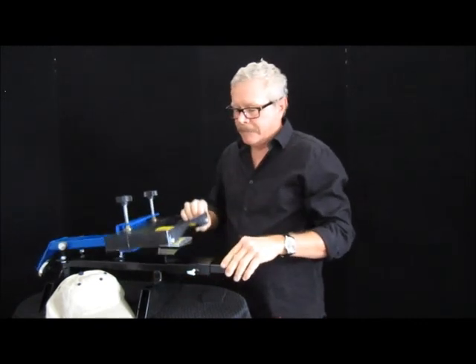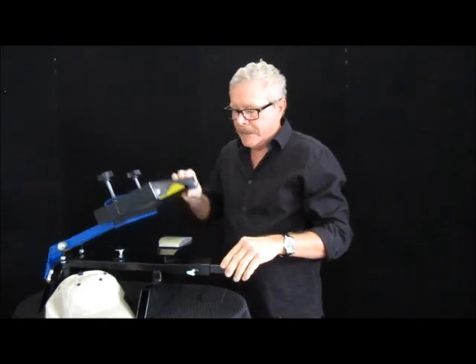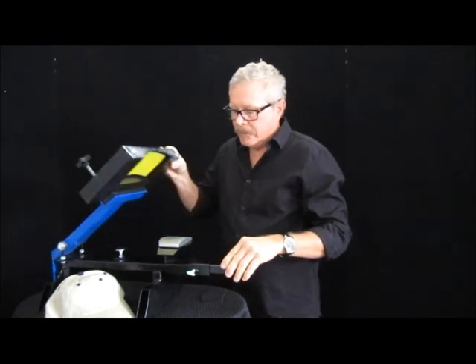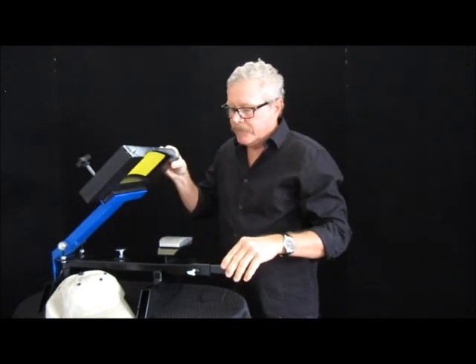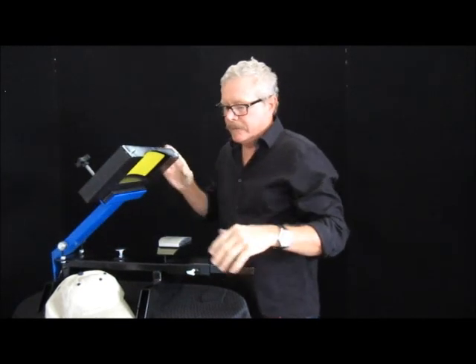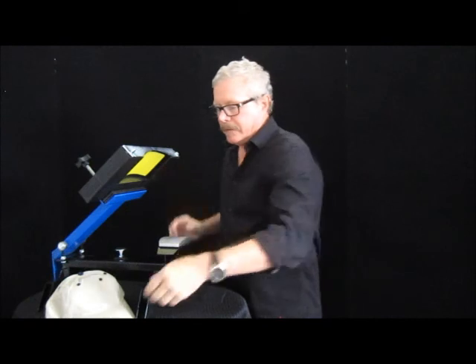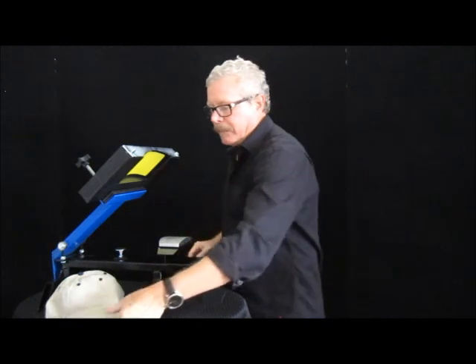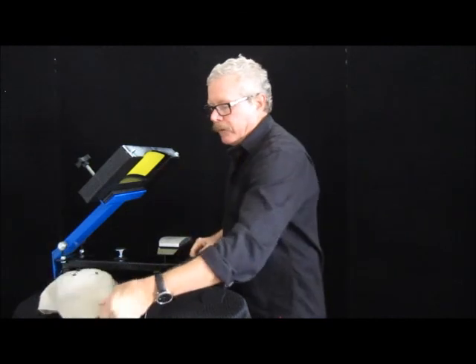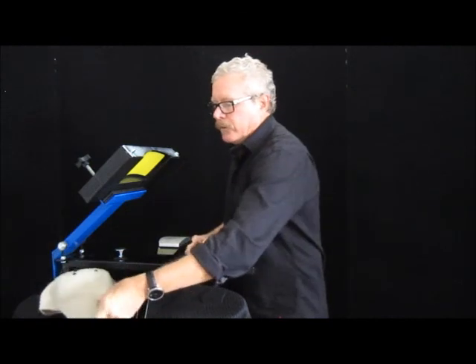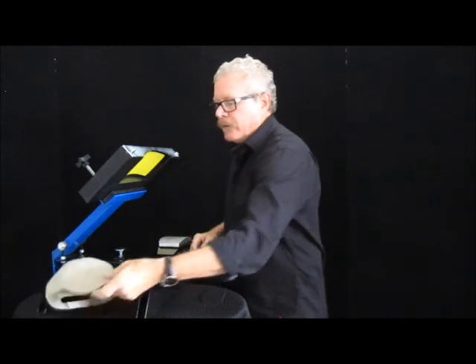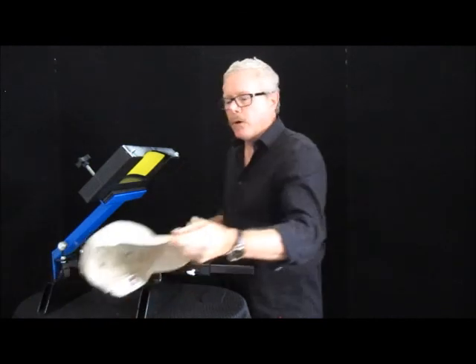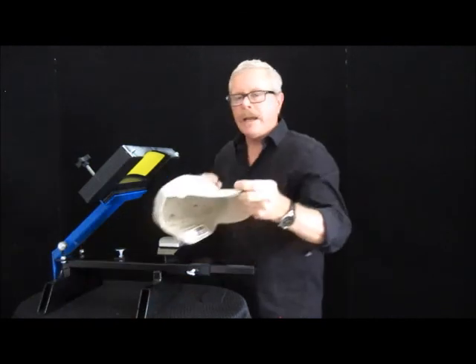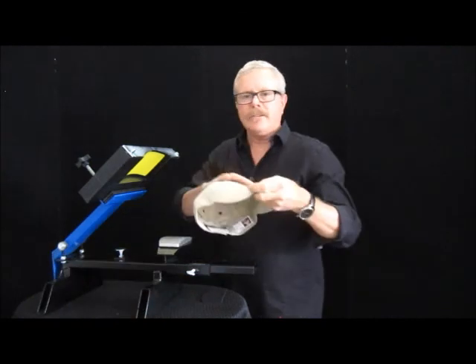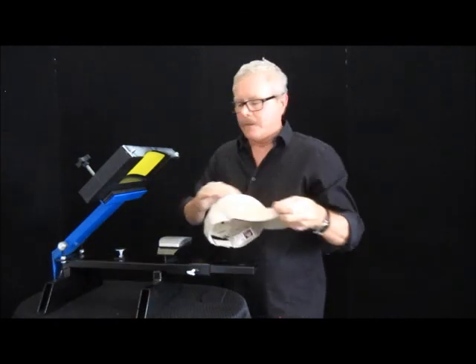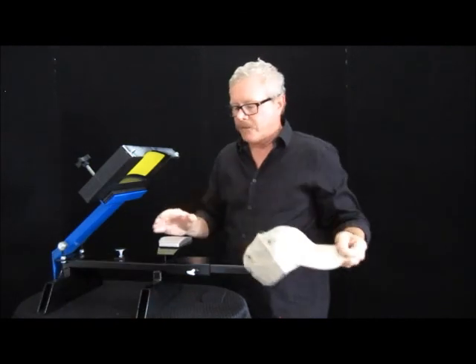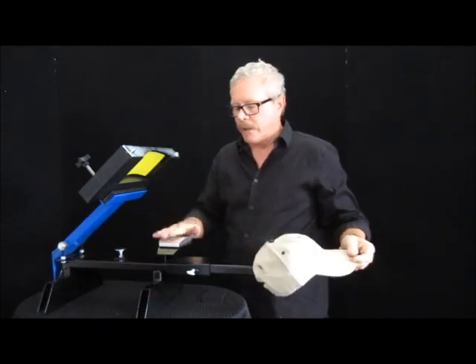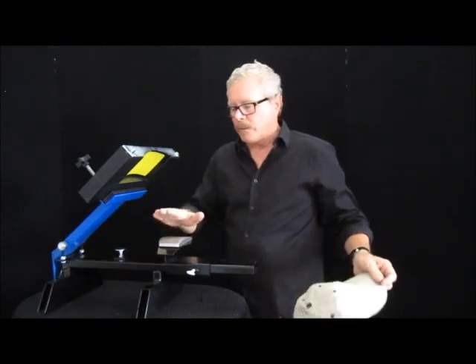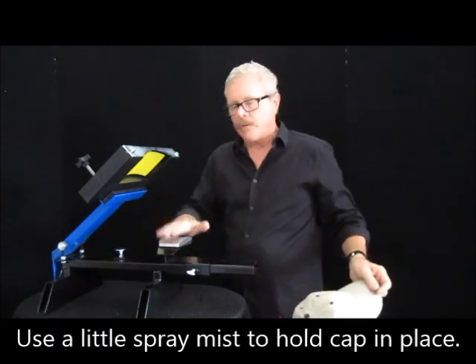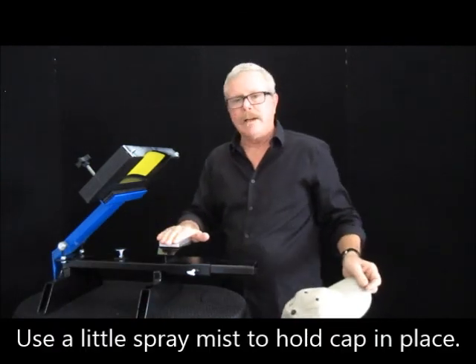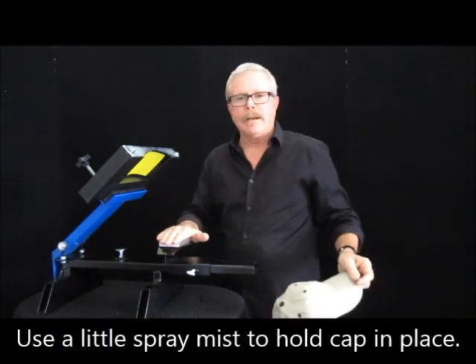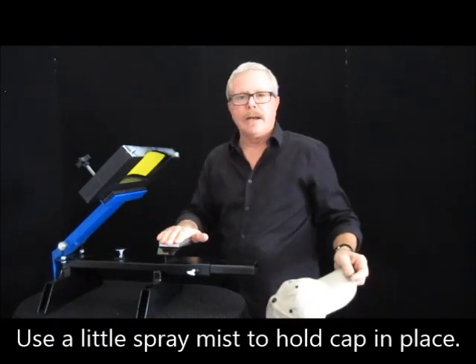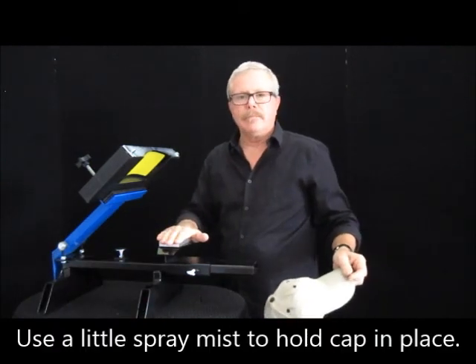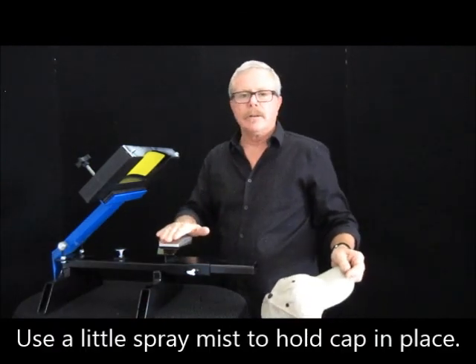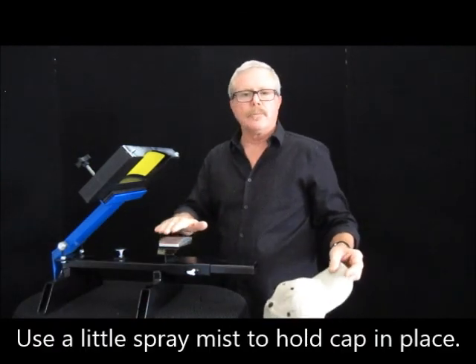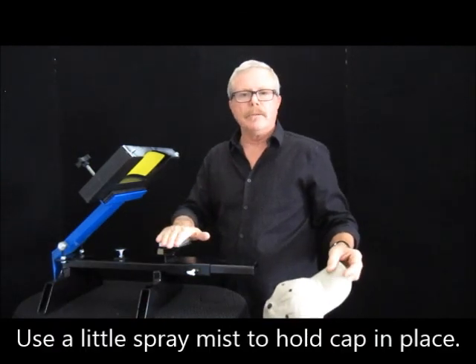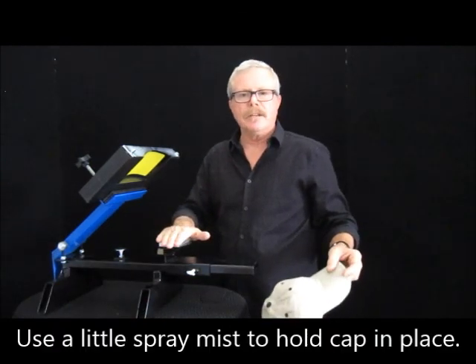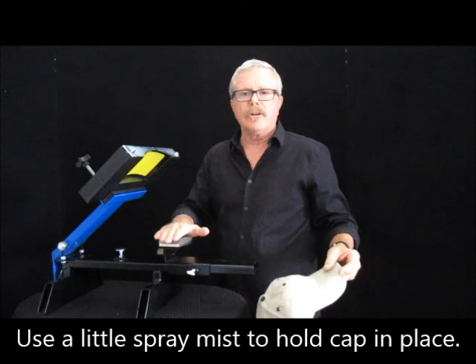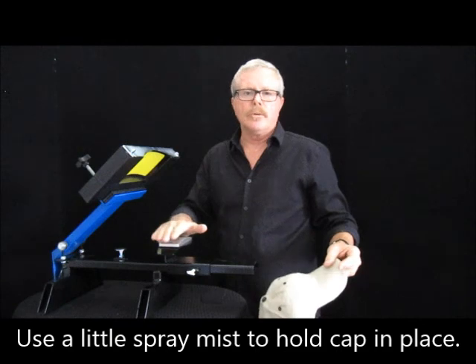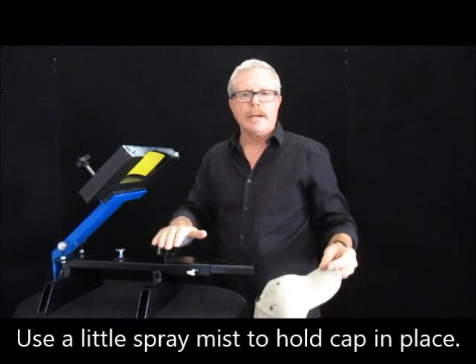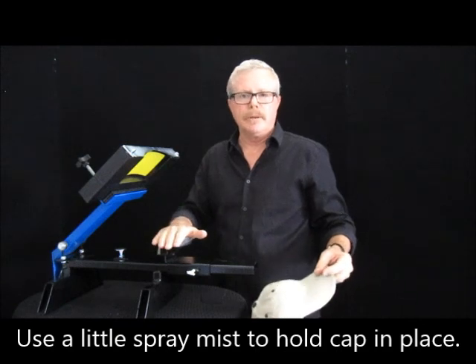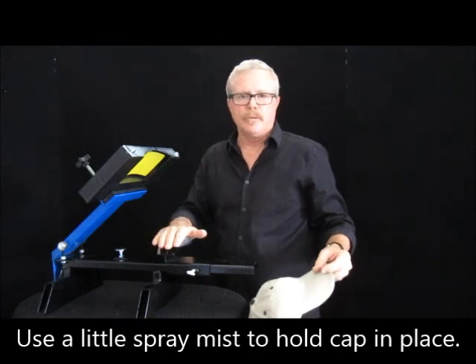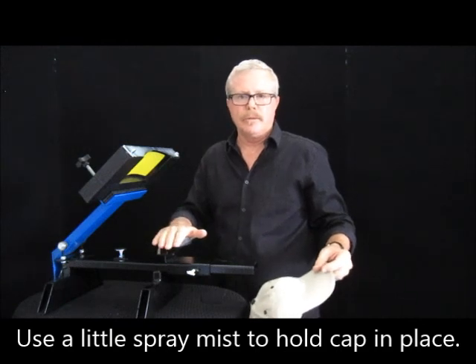Now a lot of people are doing the foam hats and this is great. You can work right on that platen. Put a little spray mist down and it'll hold it right in place for you.